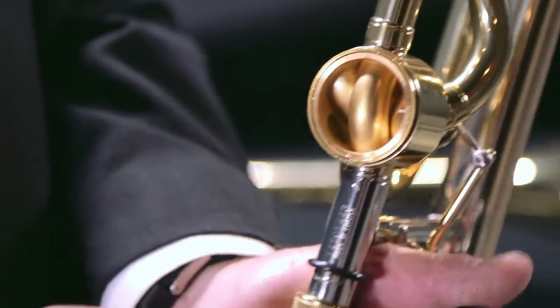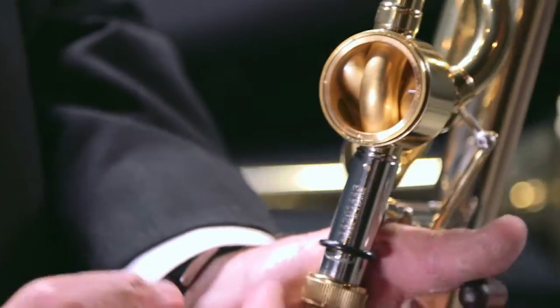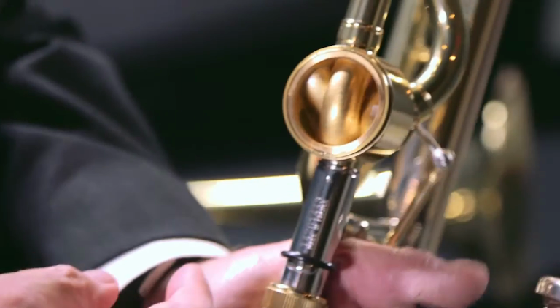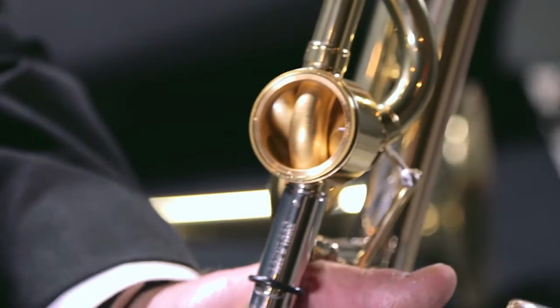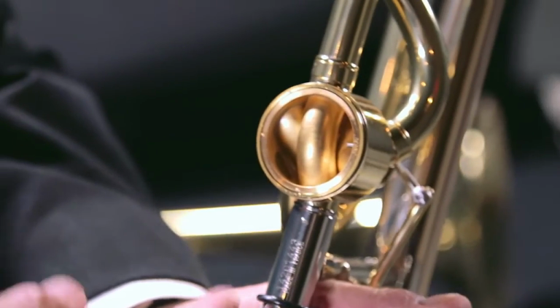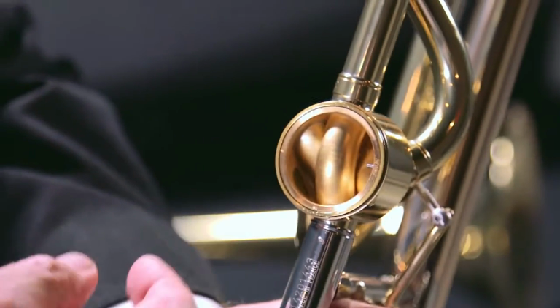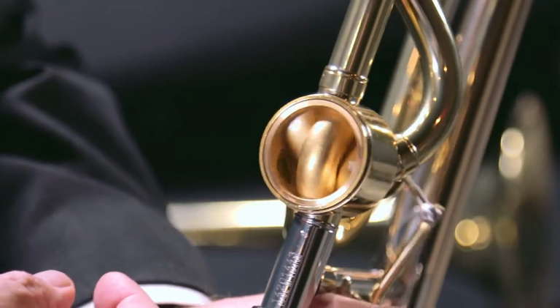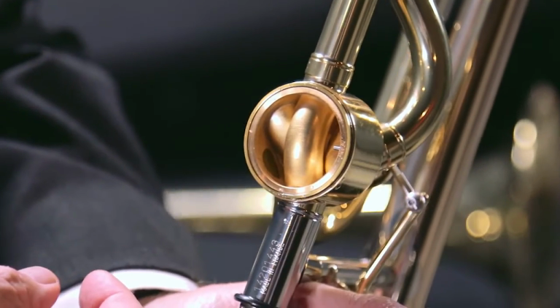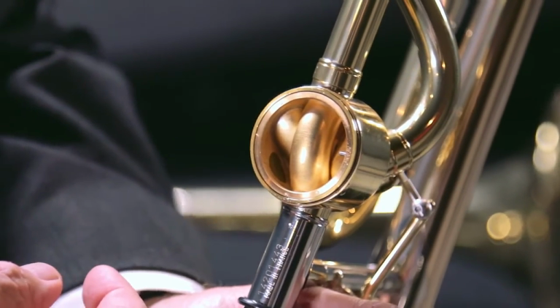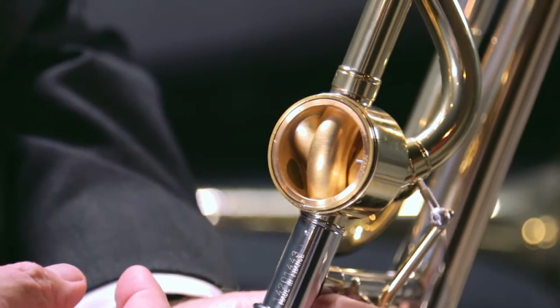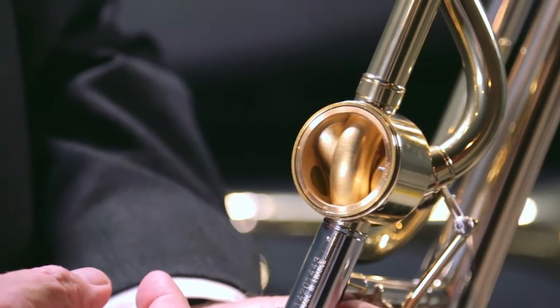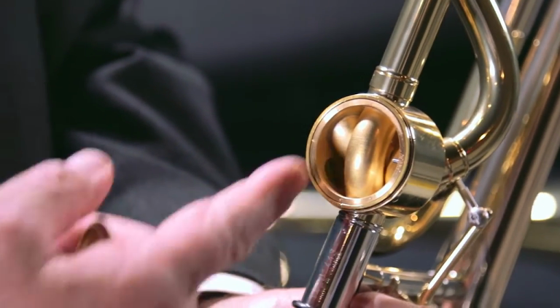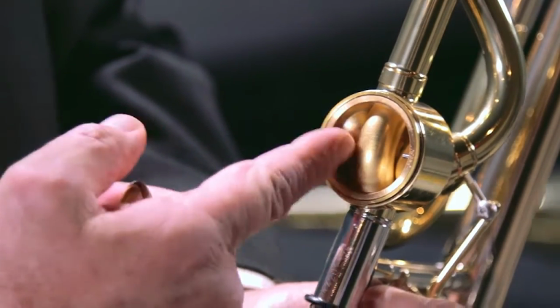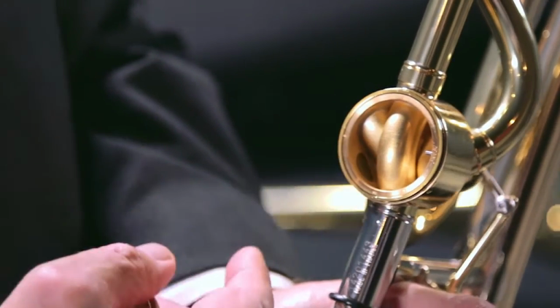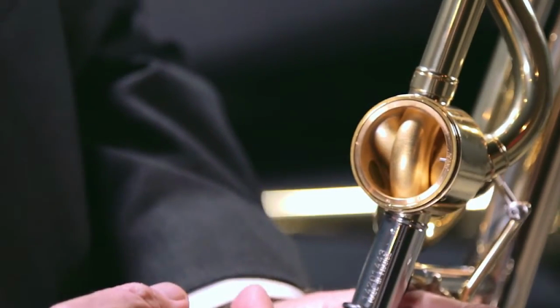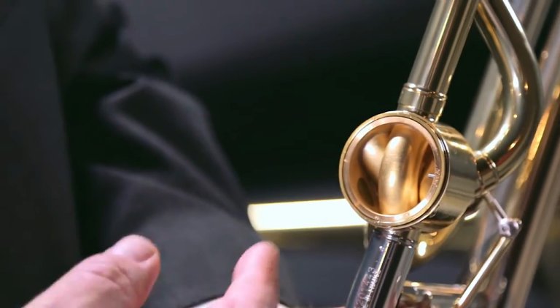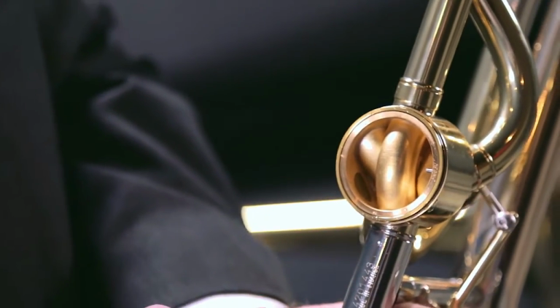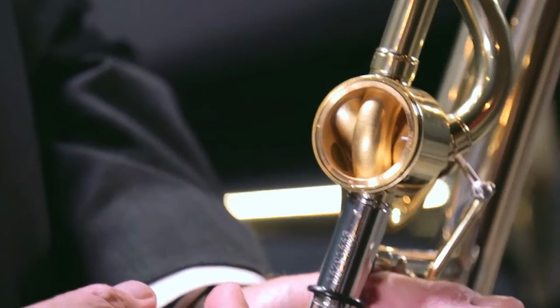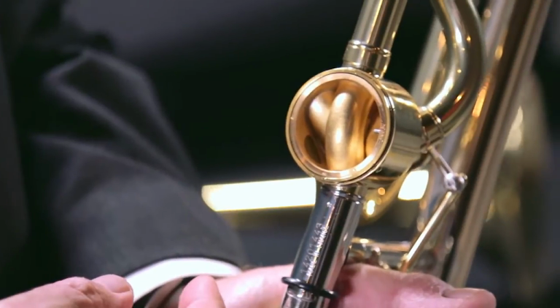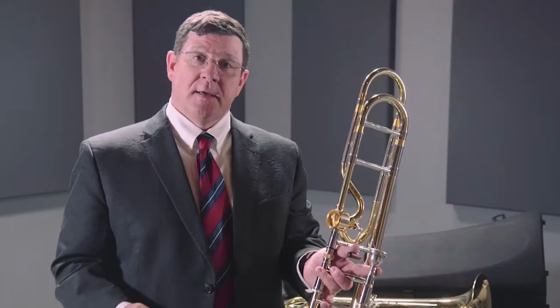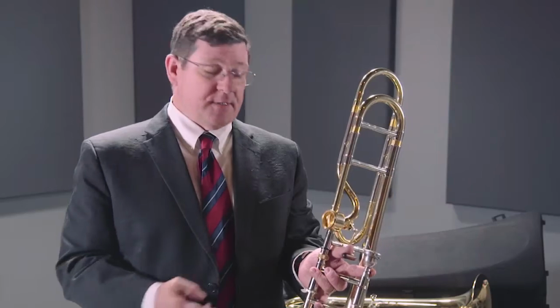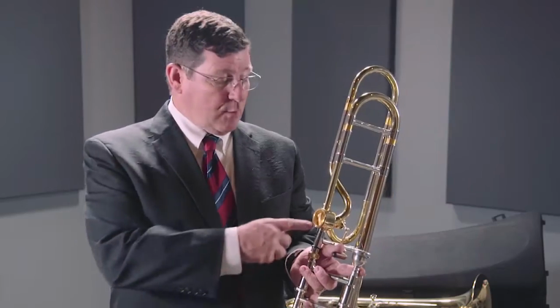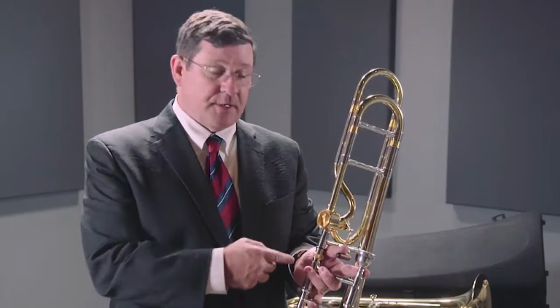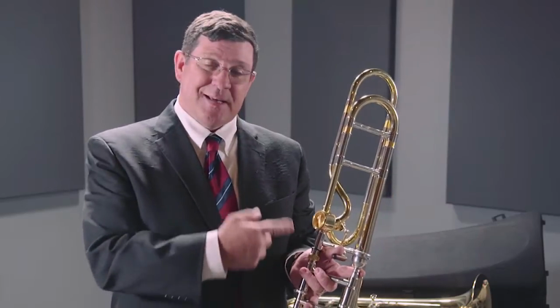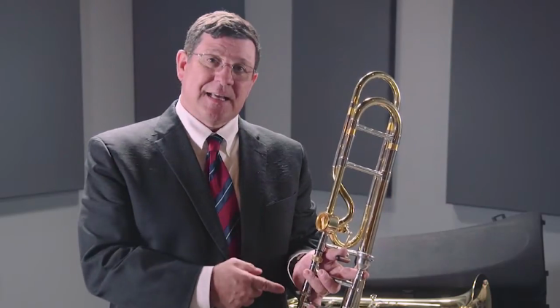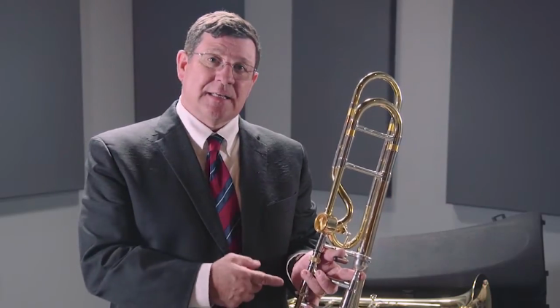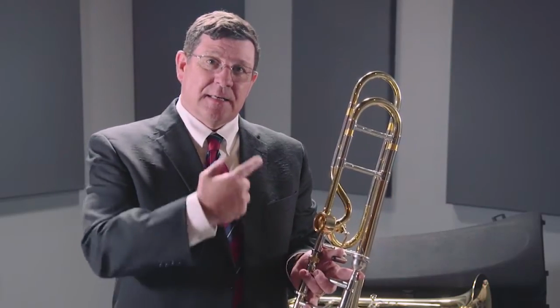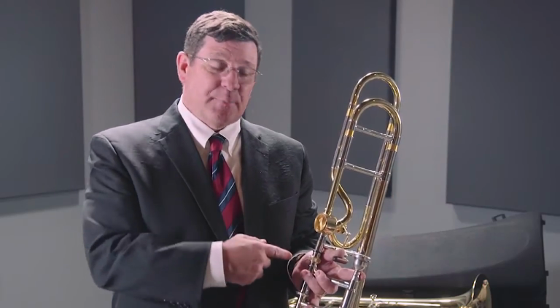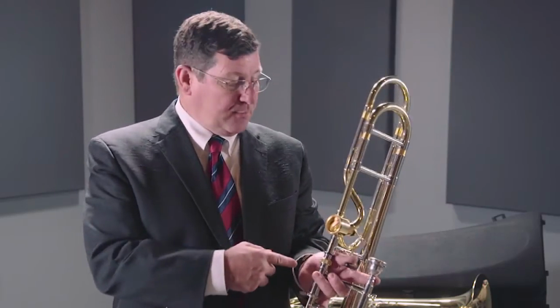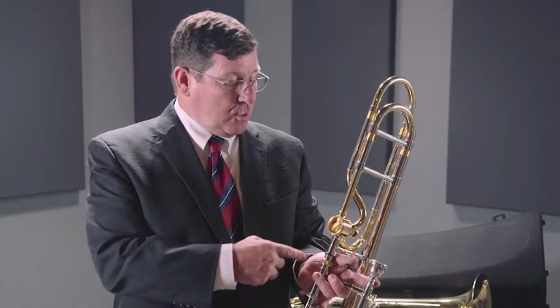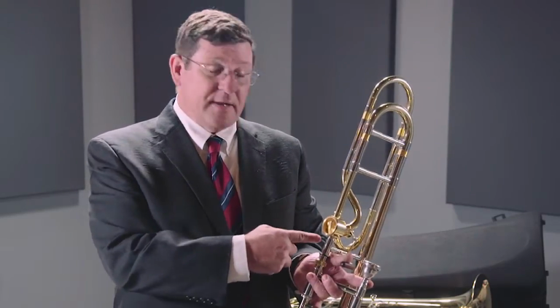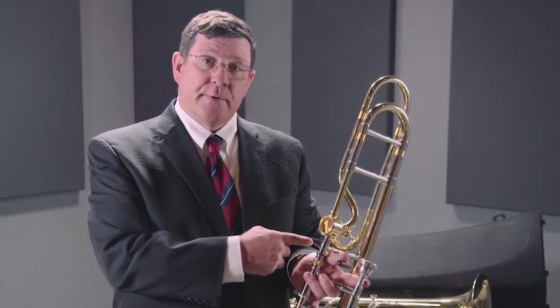Courtois and Hagman have been a partnership since Hagman's inception with this valve, and it is a fantastic addition to the instrument. If you see how it works here, it's basically like a neck pipe within a rotor.